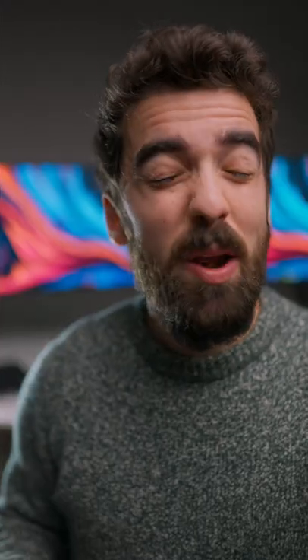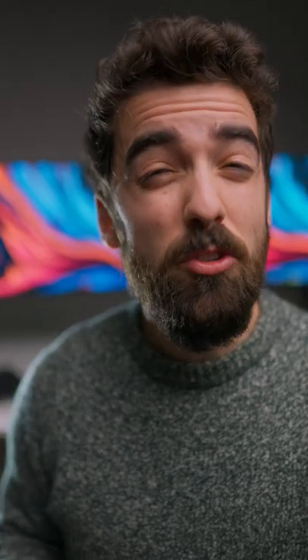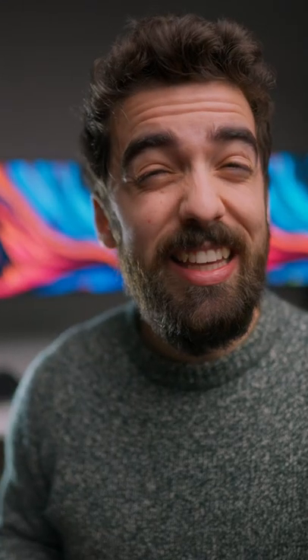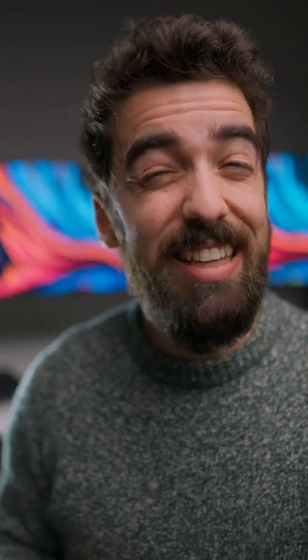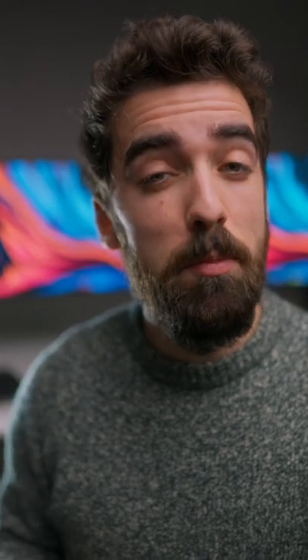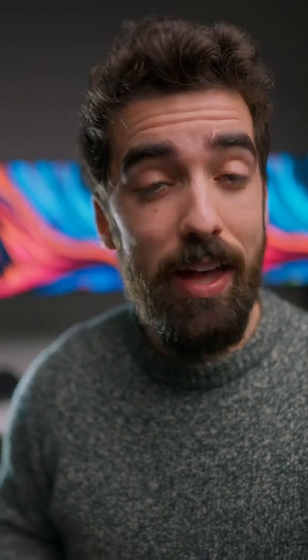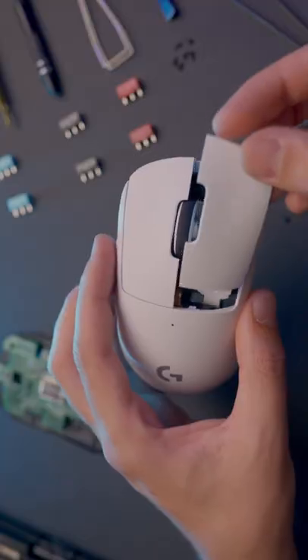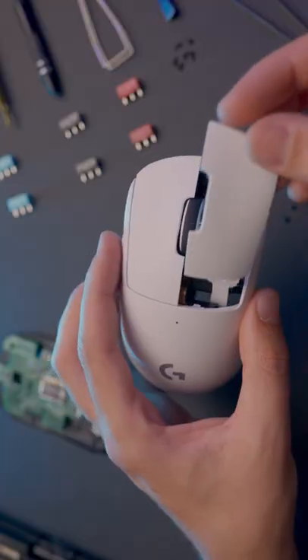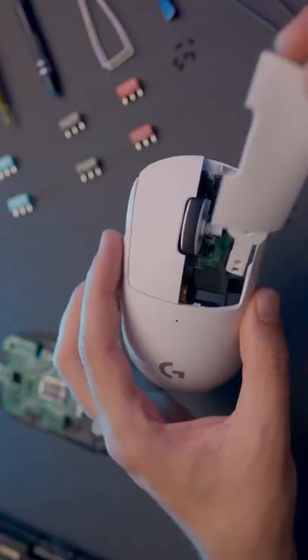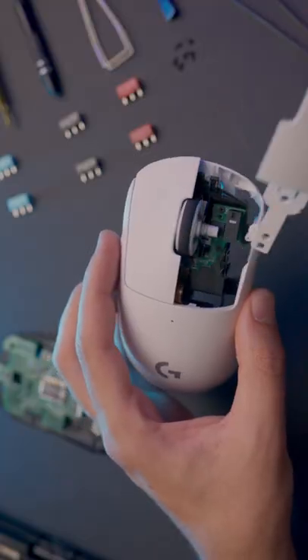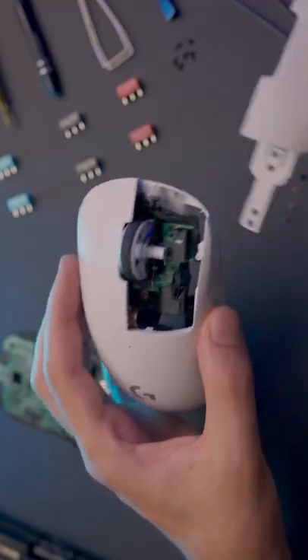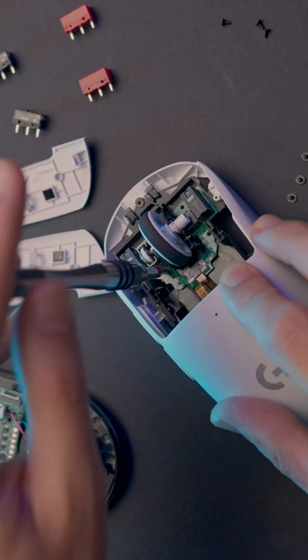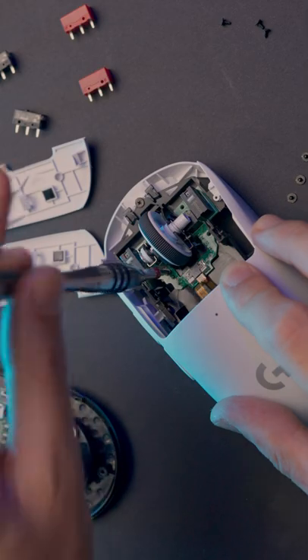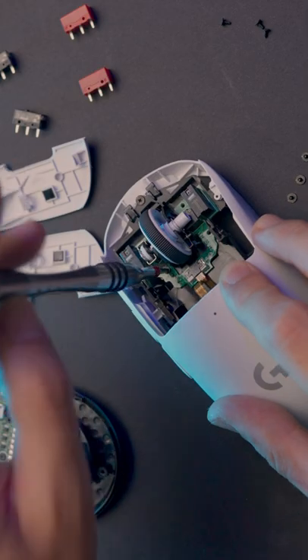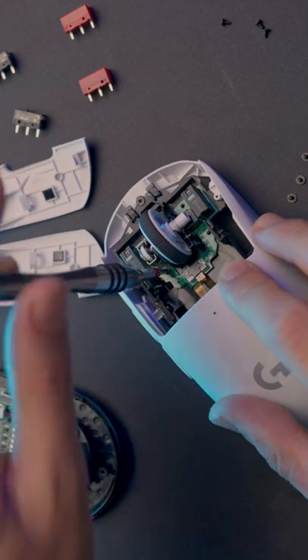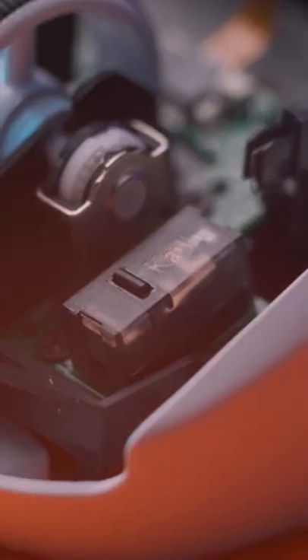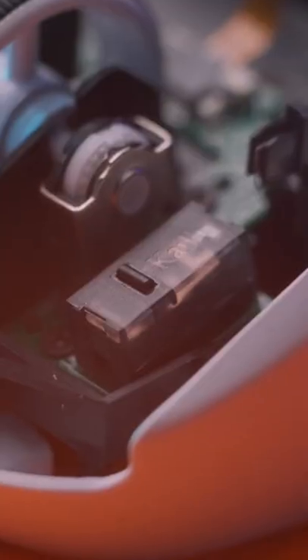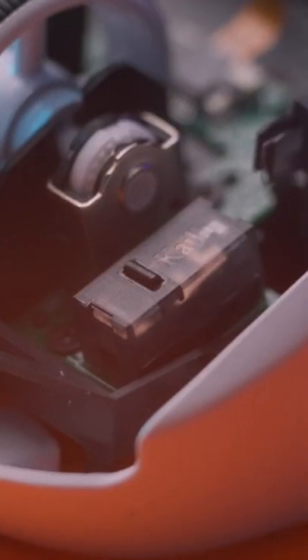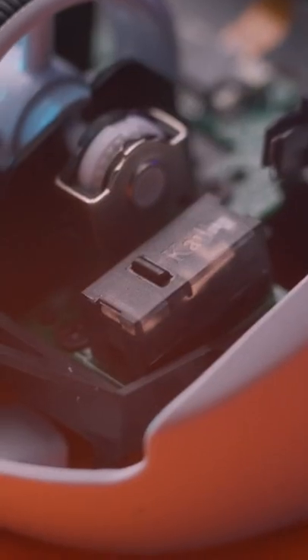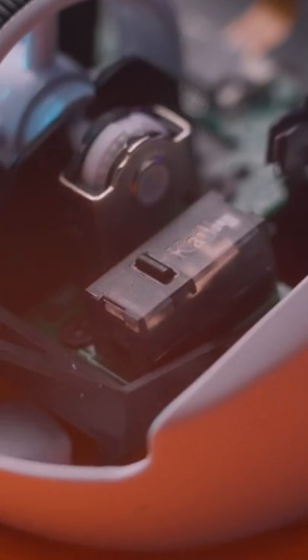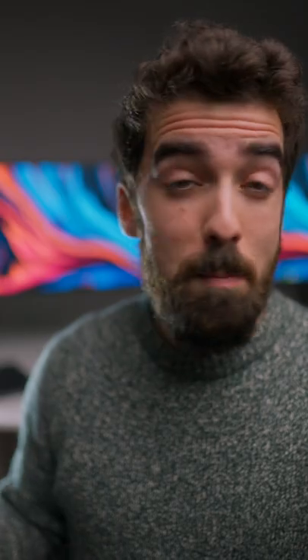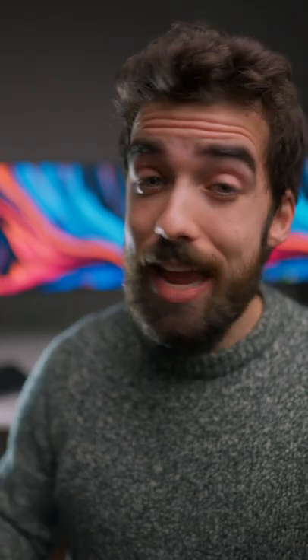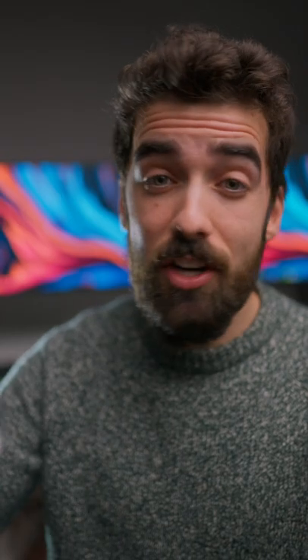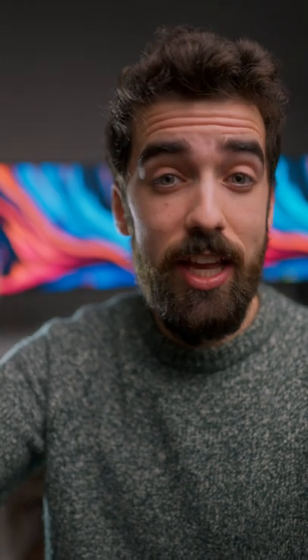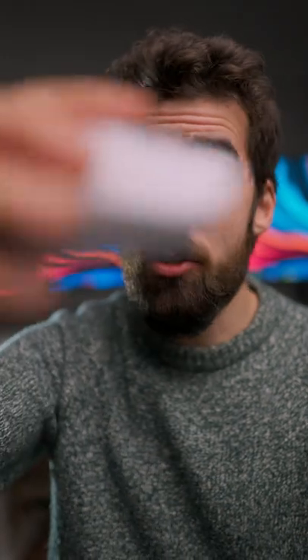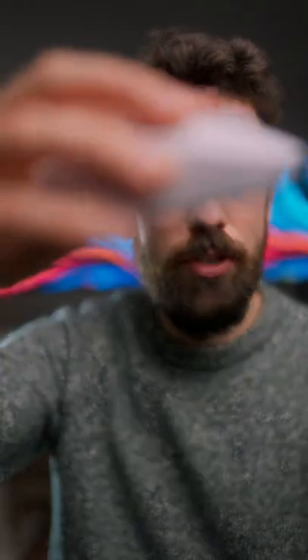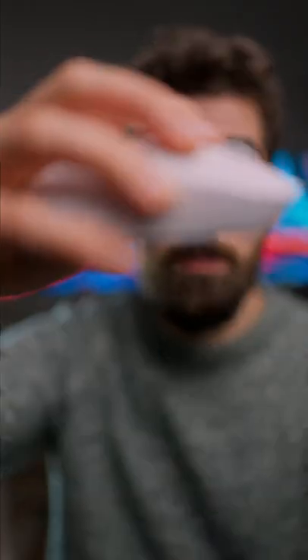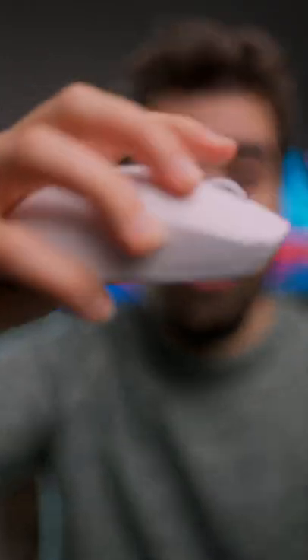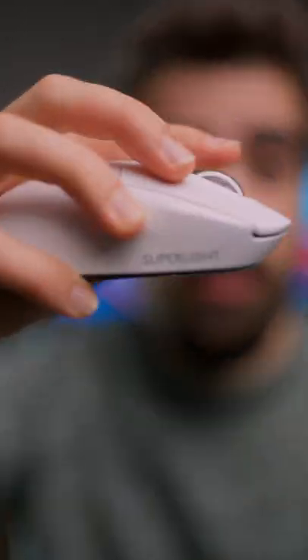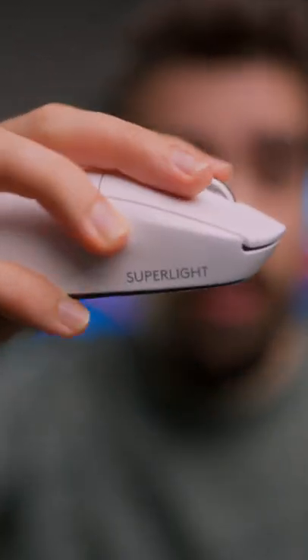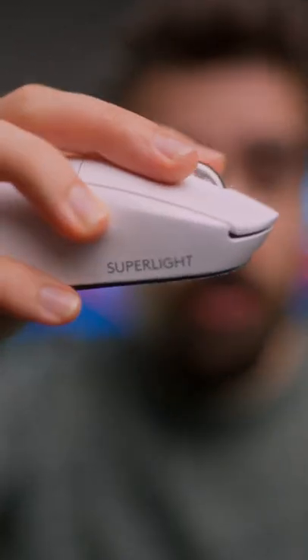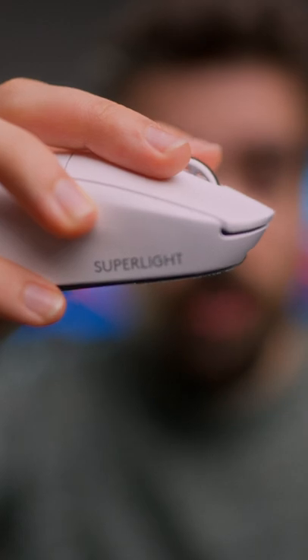But I wanted to make it even better, so I replaced the mouse switches with the KLGM 8.0s, and man are they crispy — just listen to this.